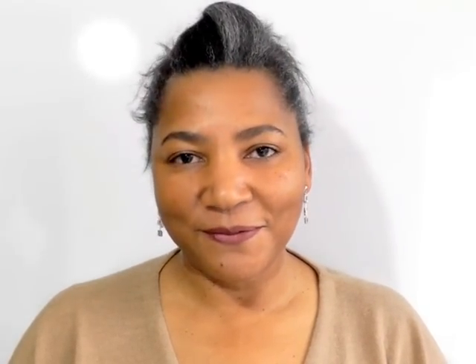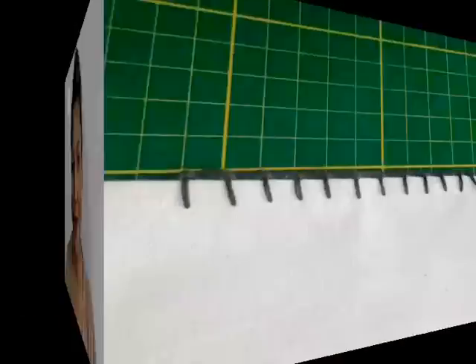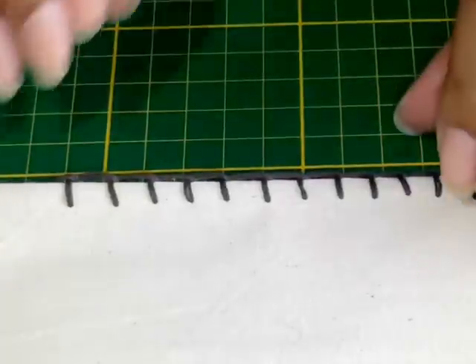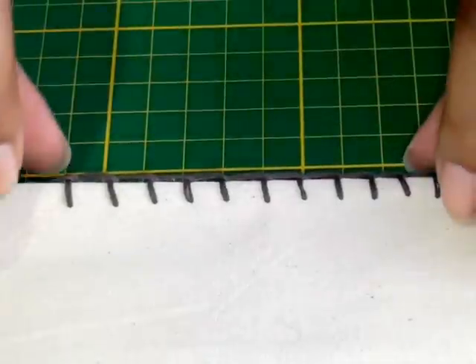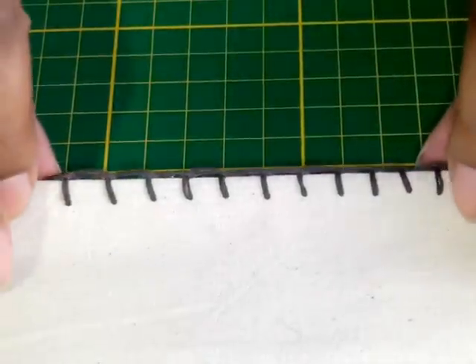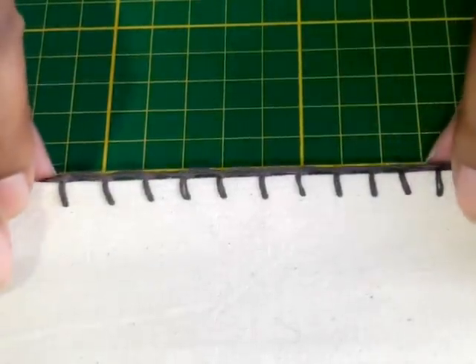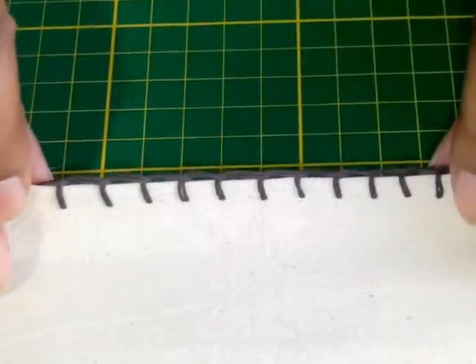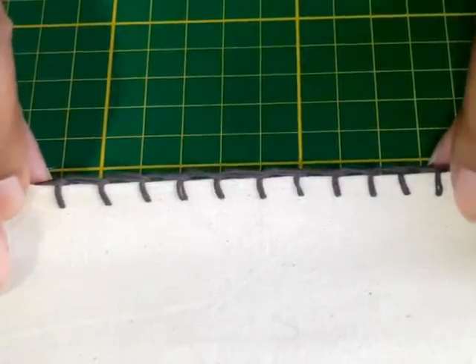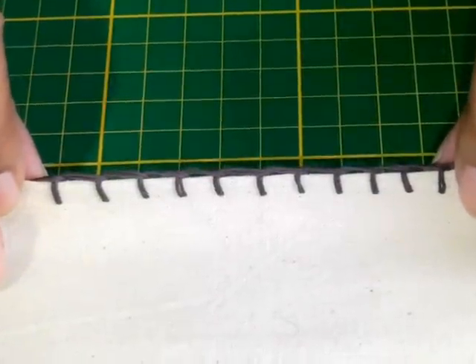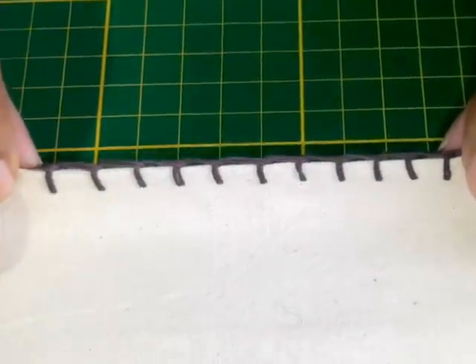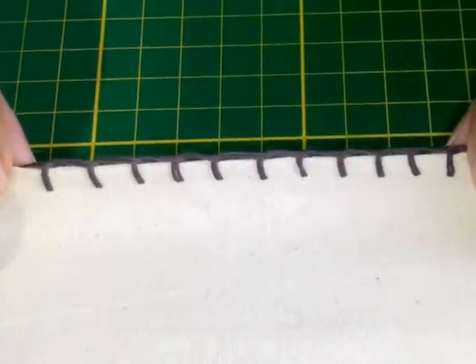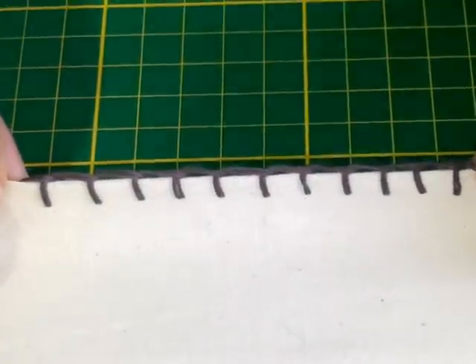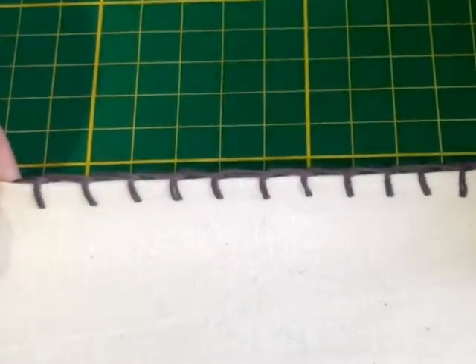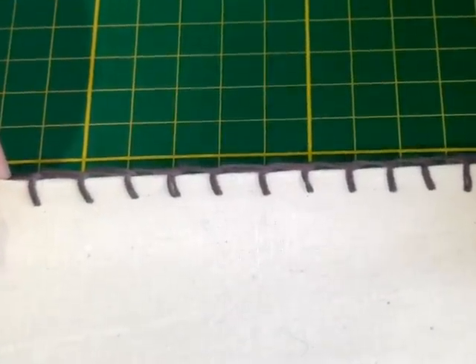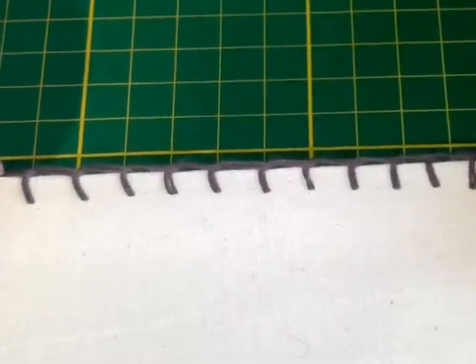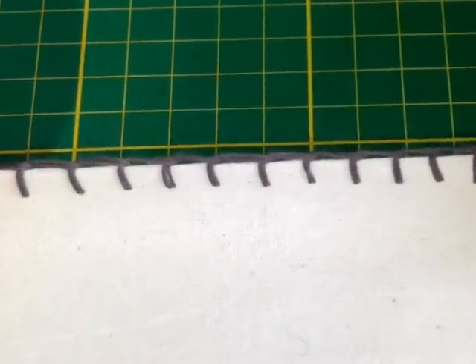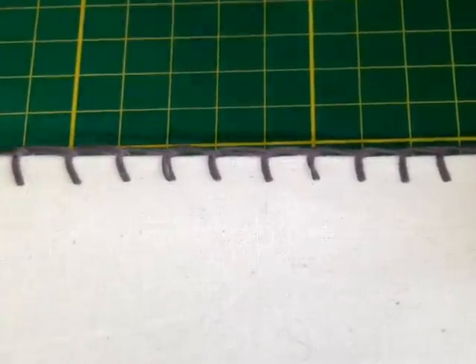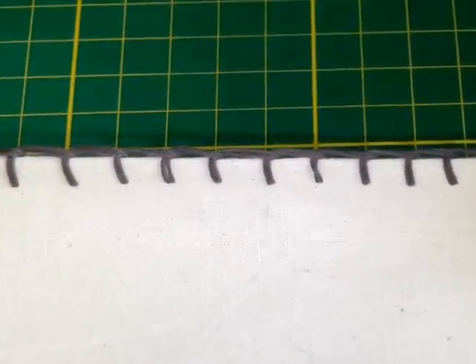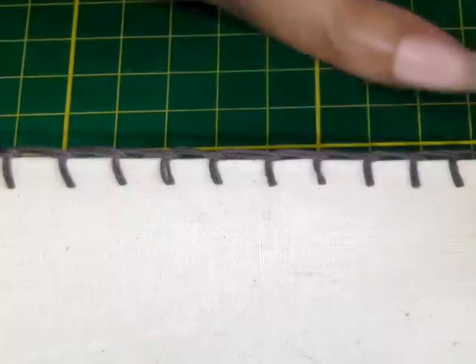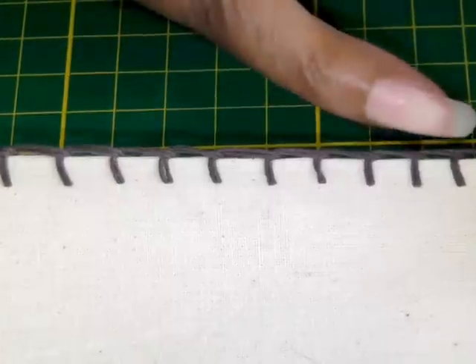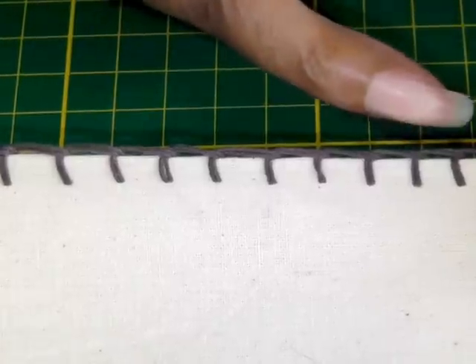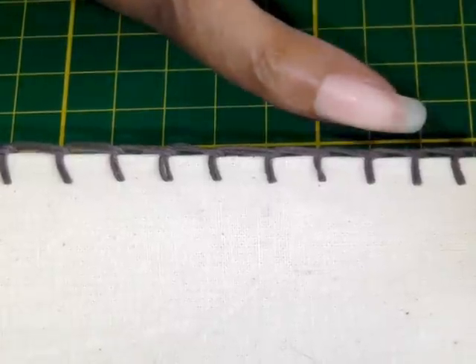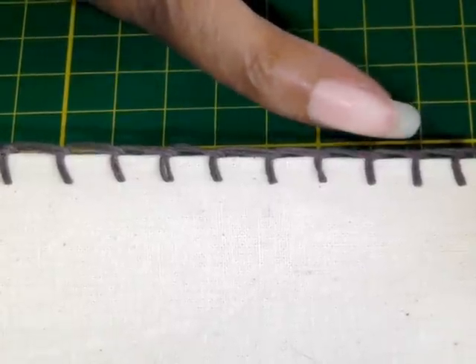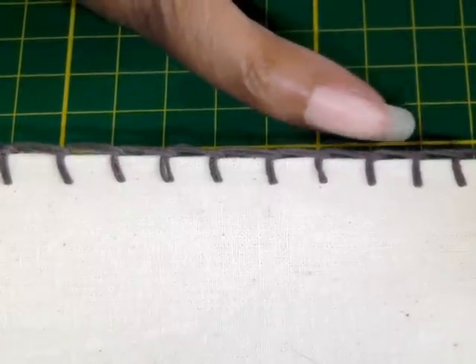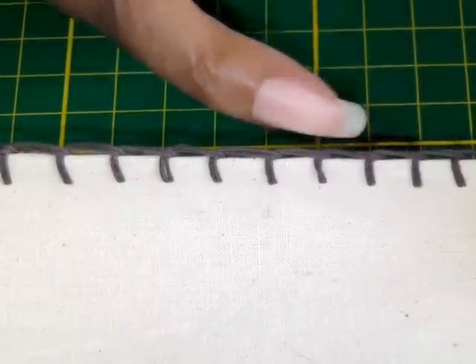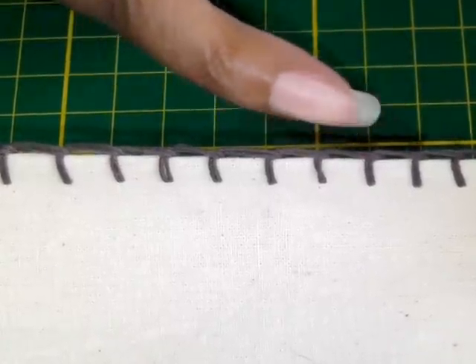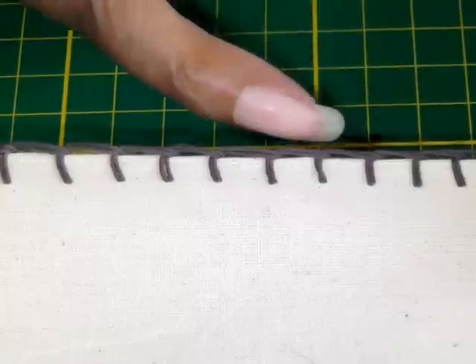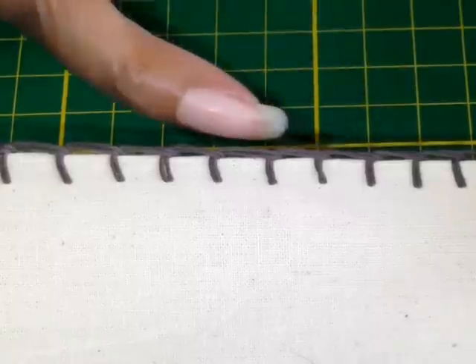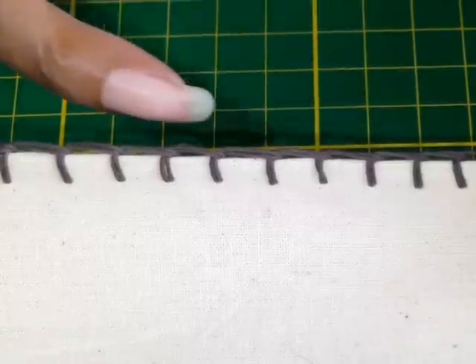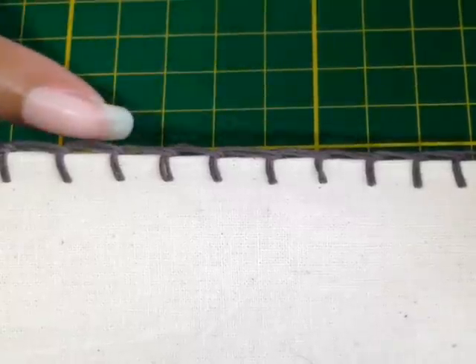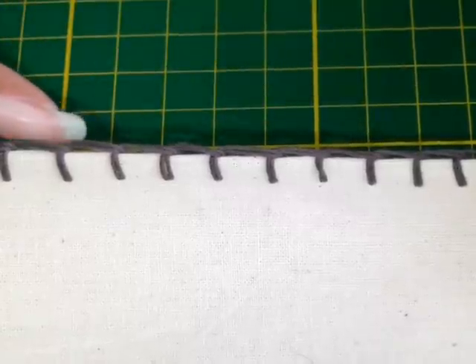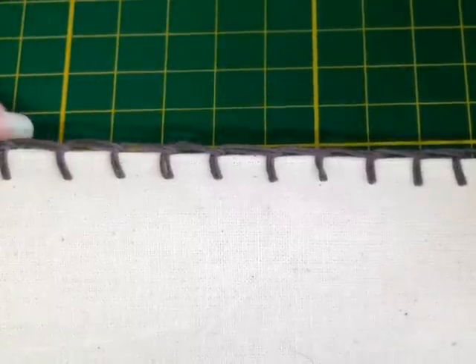Here we've got an example of a blanket stitch. A blanket stitch is a decorative stitch, and what it does is it covers the raw edge or folded edge of your sewing project.